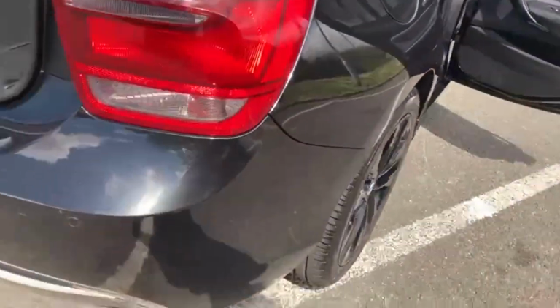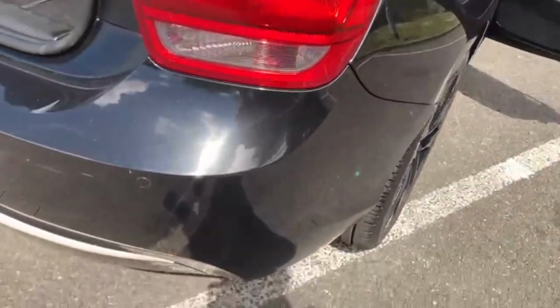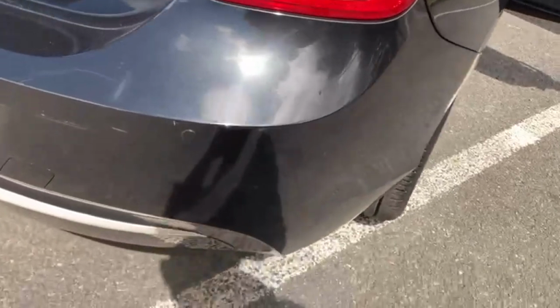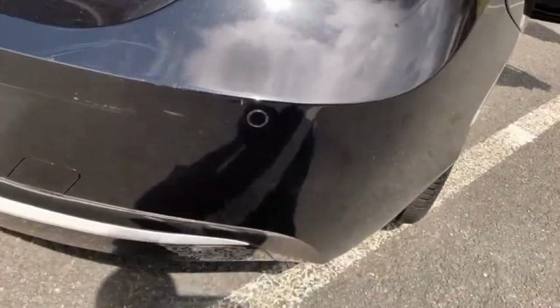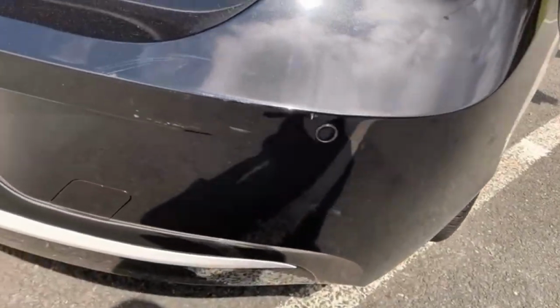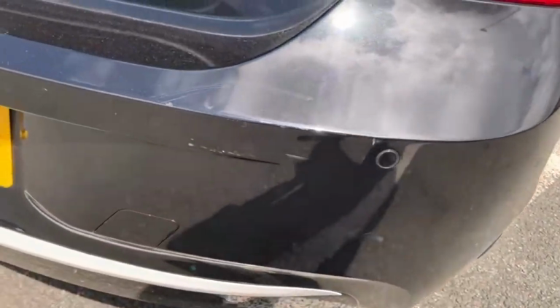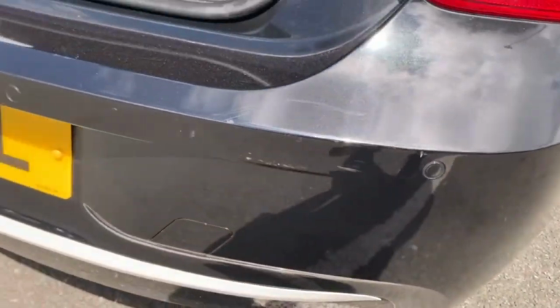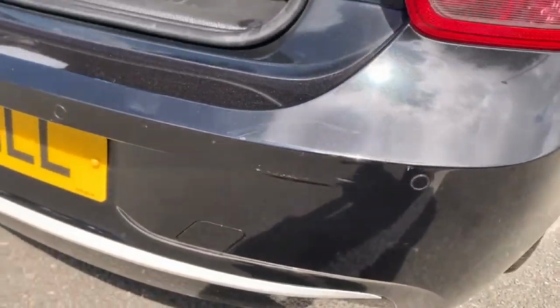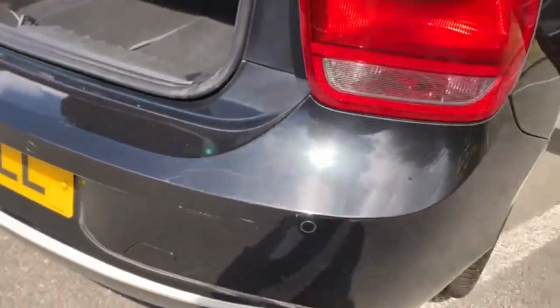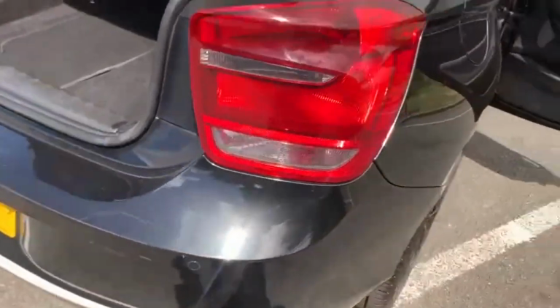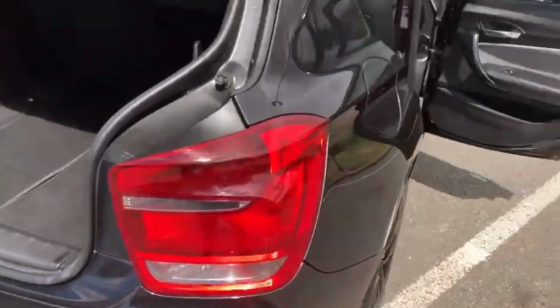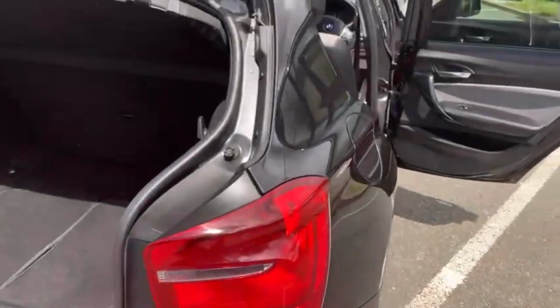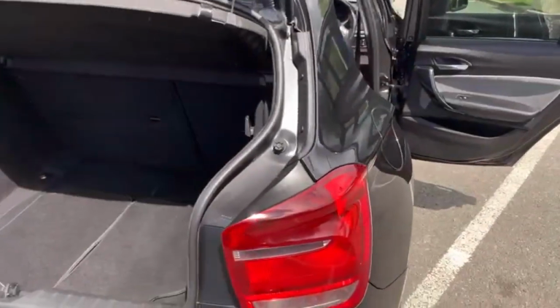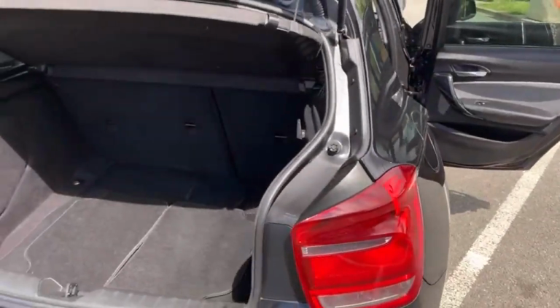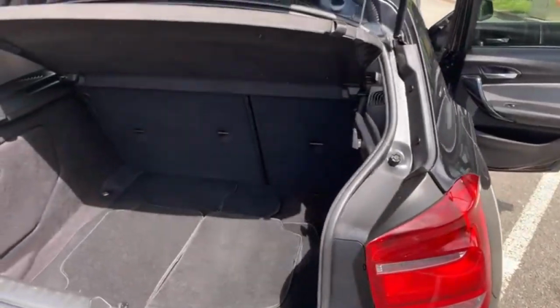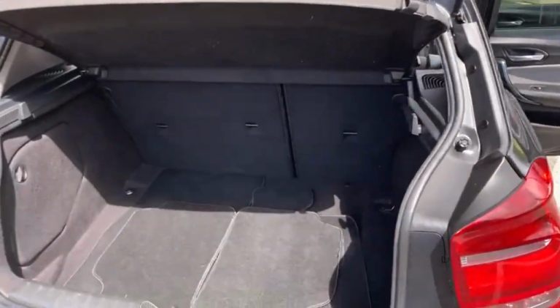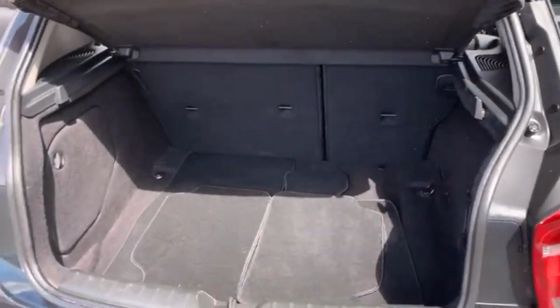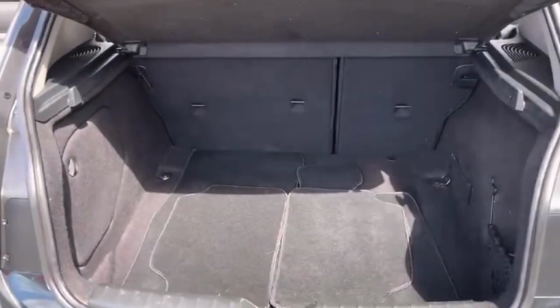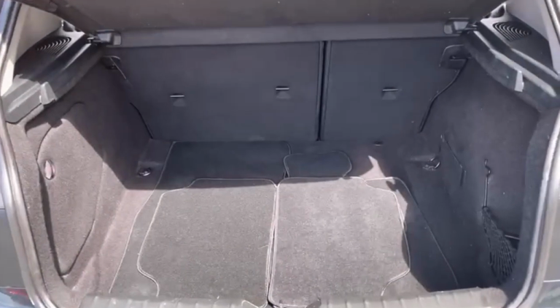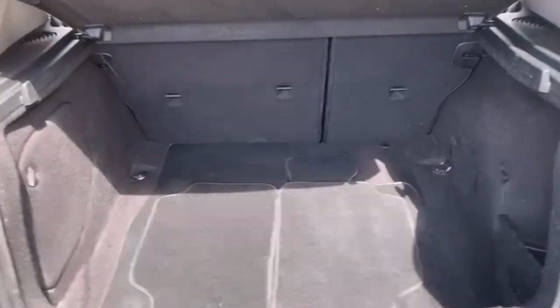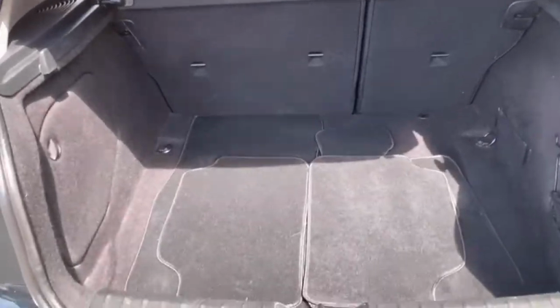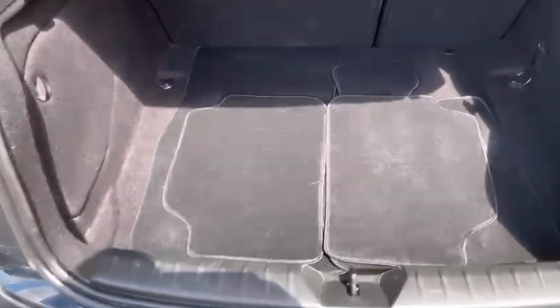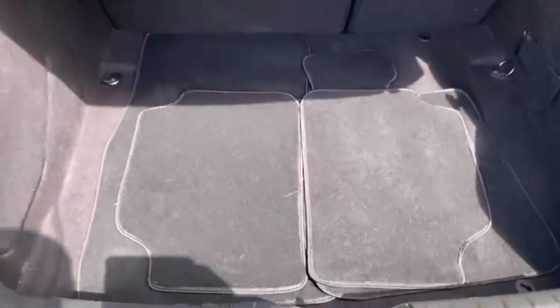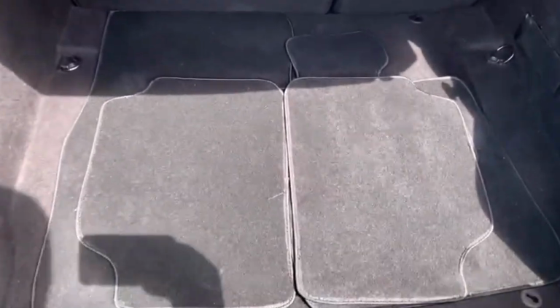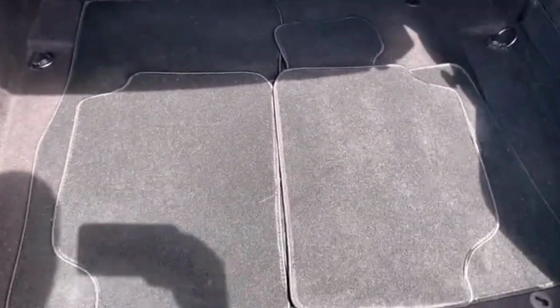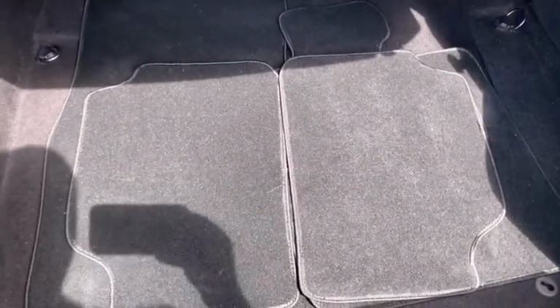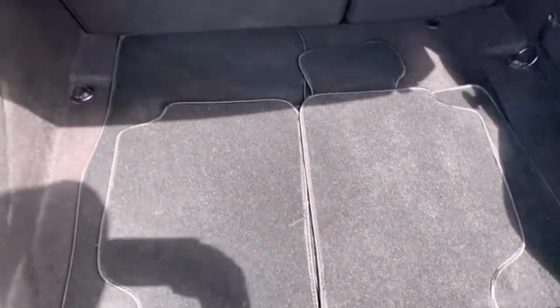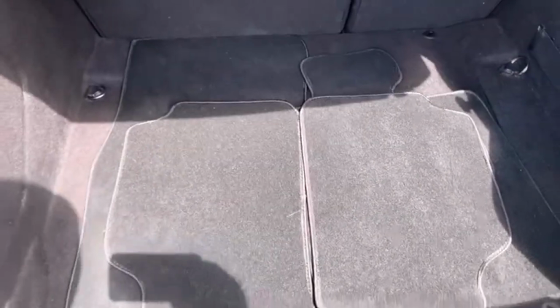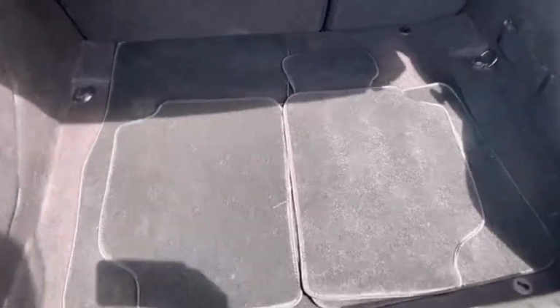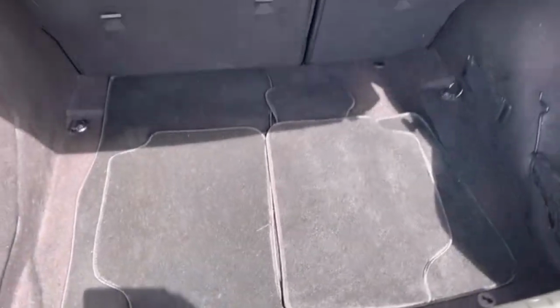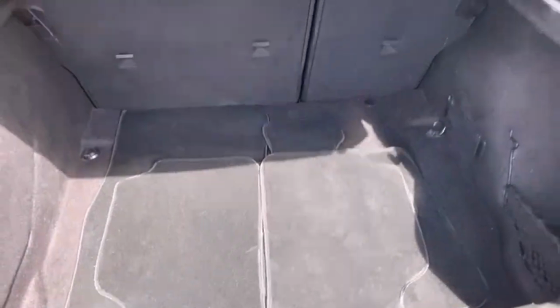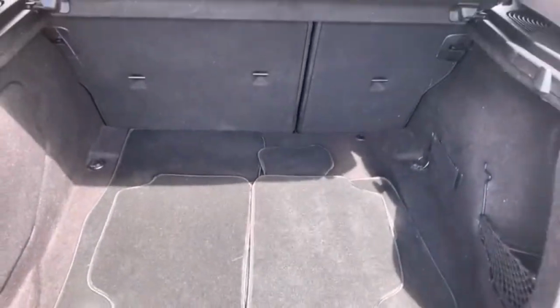Rear parking sensors on the rear of this car. Down to the boot — decent sized boot for the car, and there are also some mats in there as well.